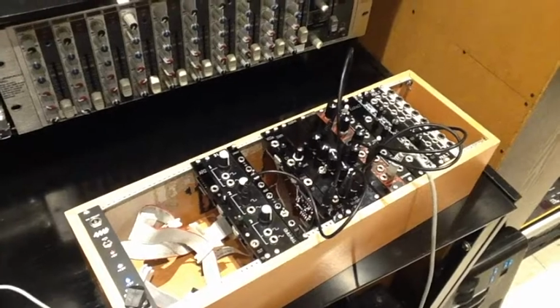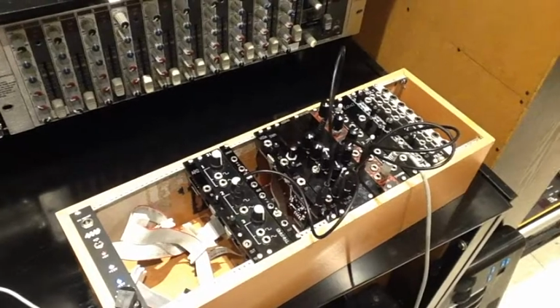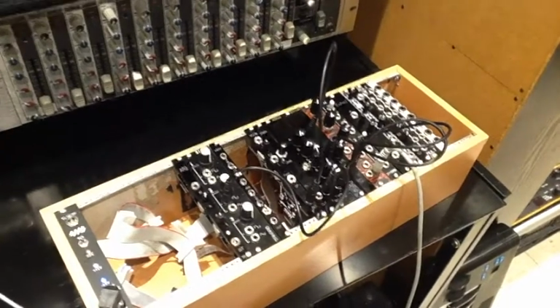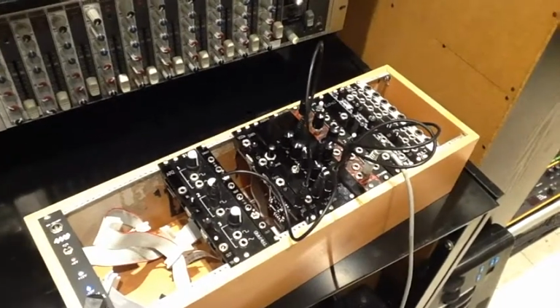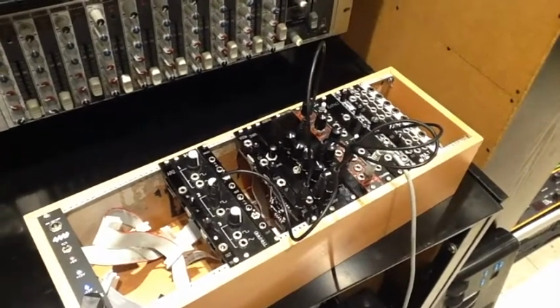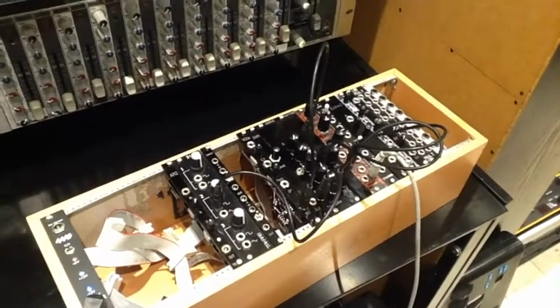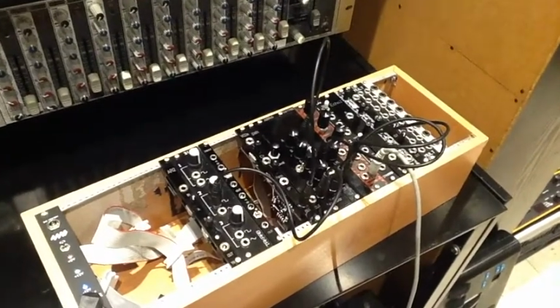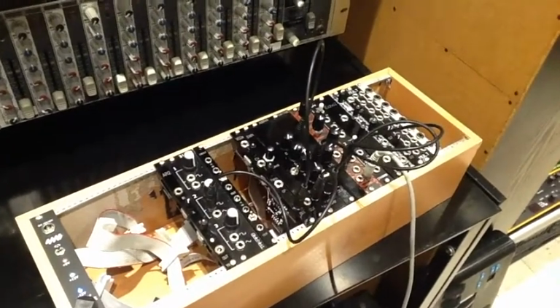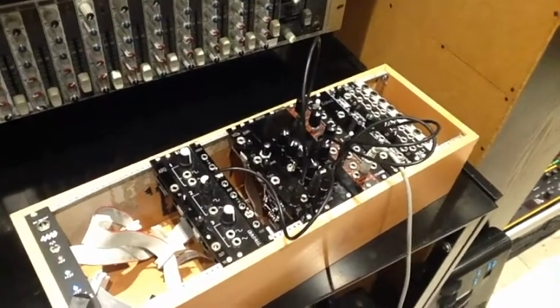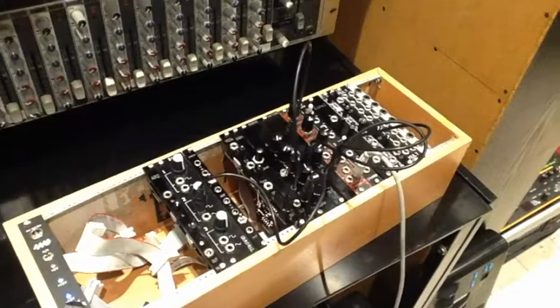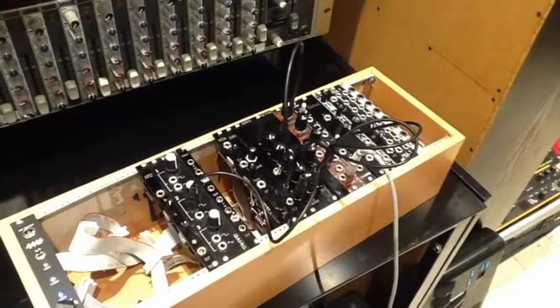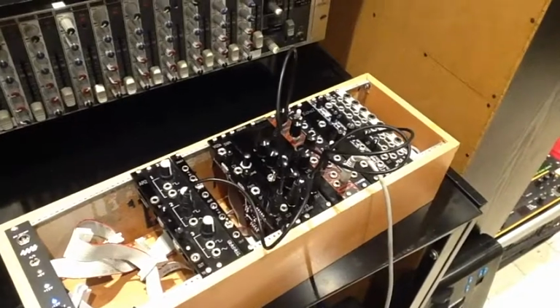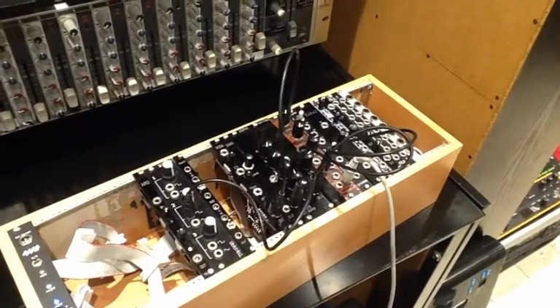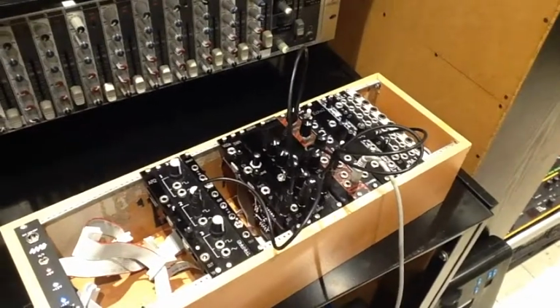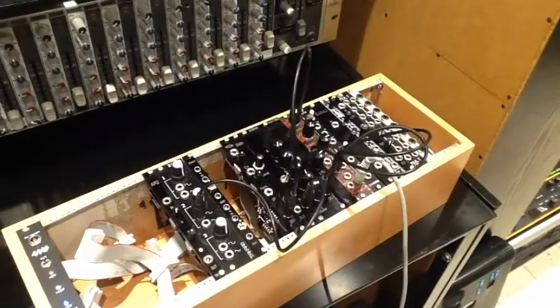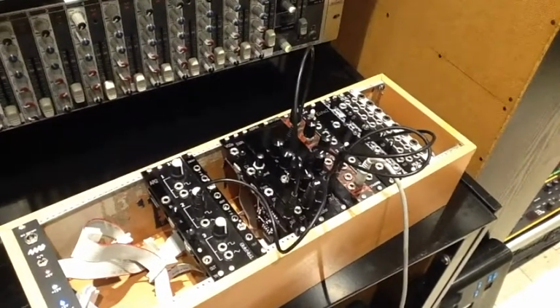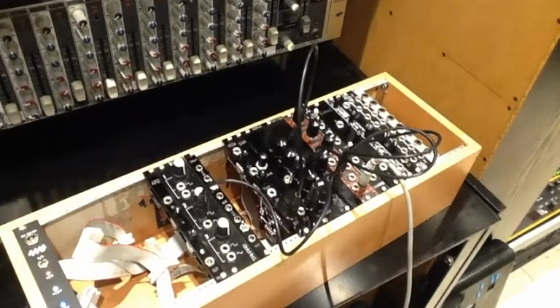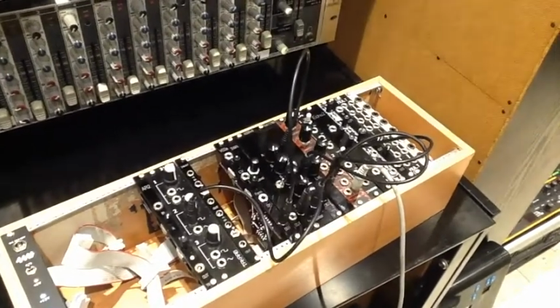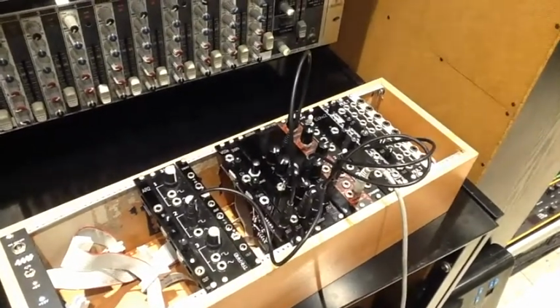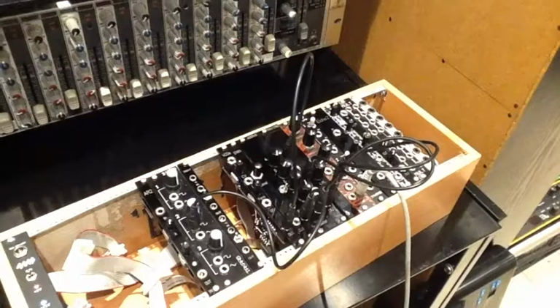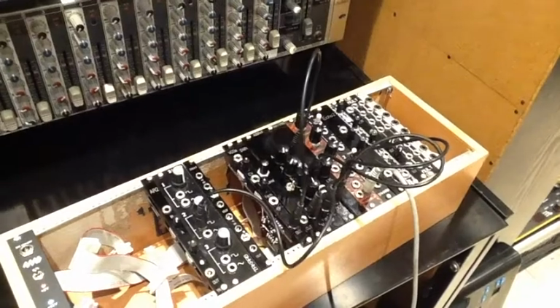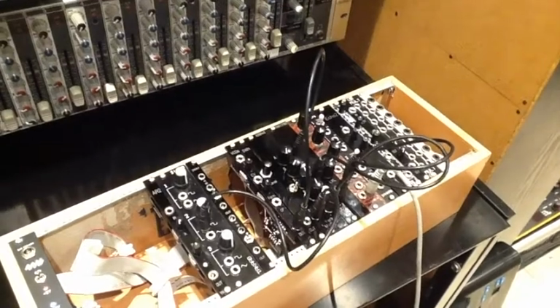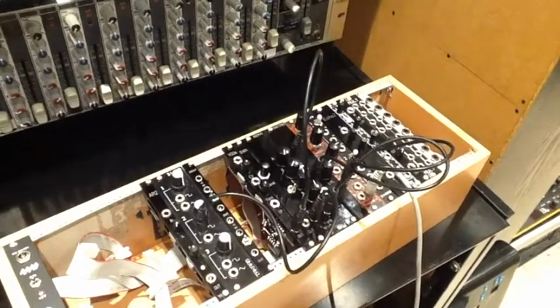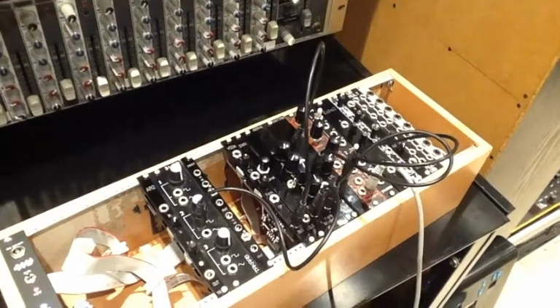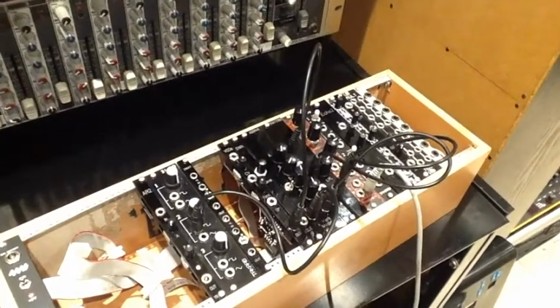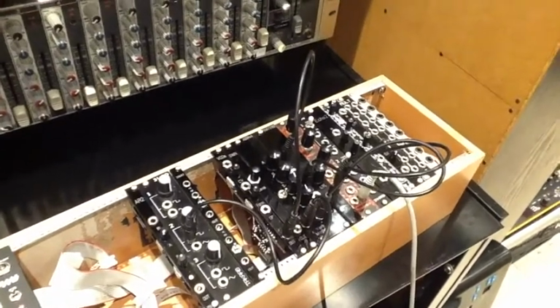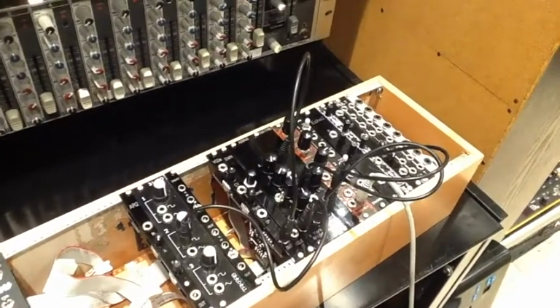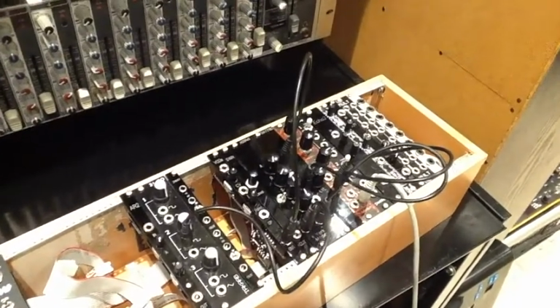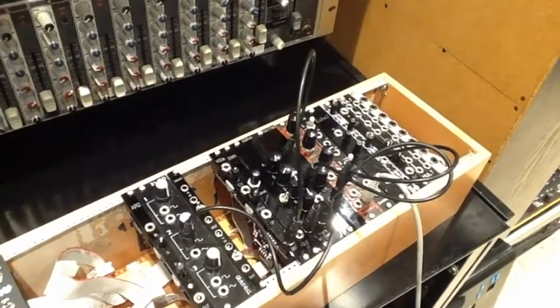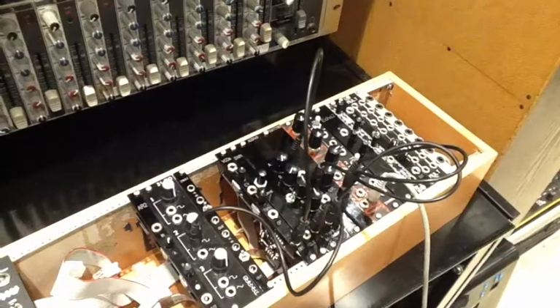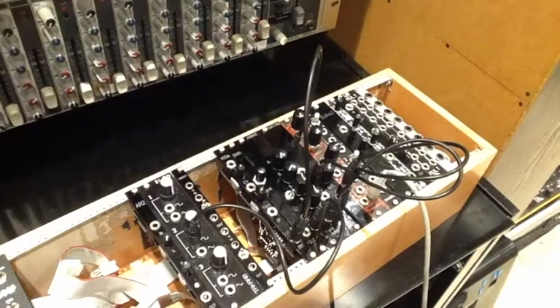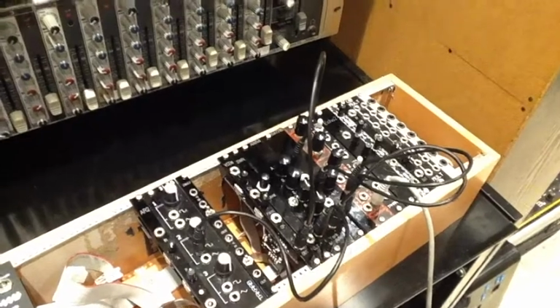New Eurorack modules are appearing all the time. Some say there are as many as 500 different designers now. But always out near the lead in budget terms, there are a couple of manufacturers, and one of them is York Modular, also known as YOMO.